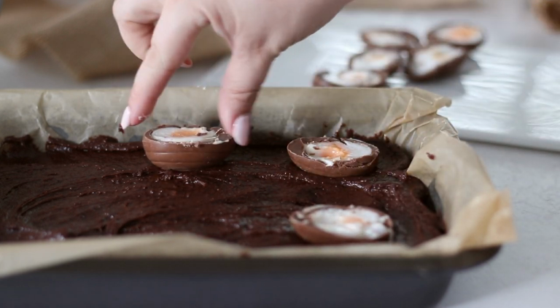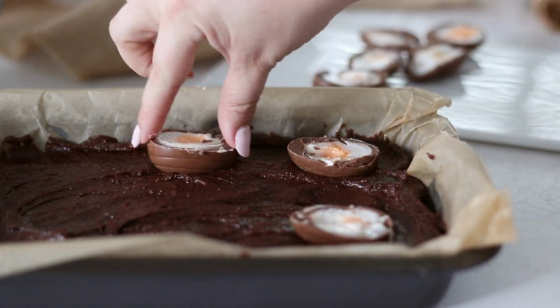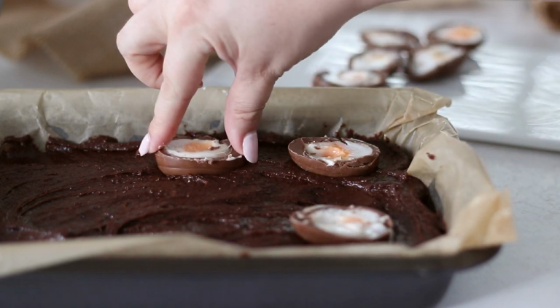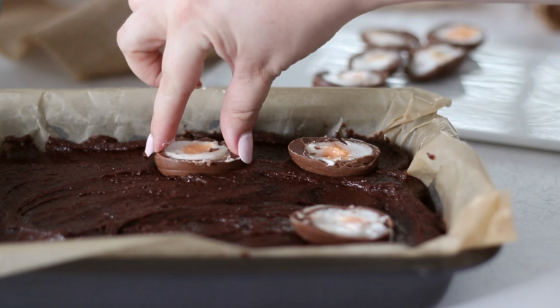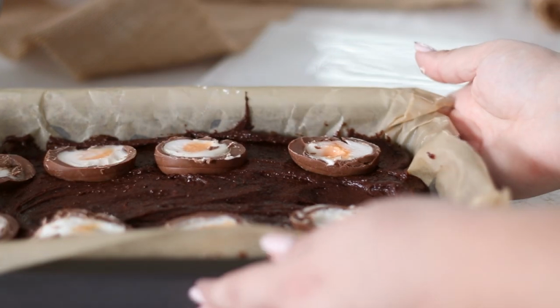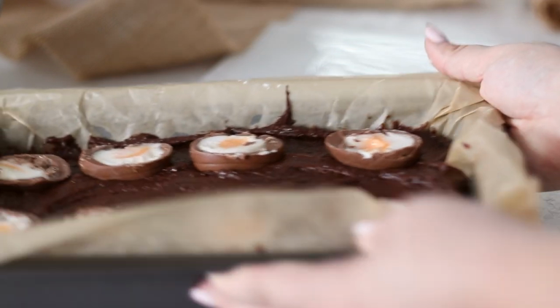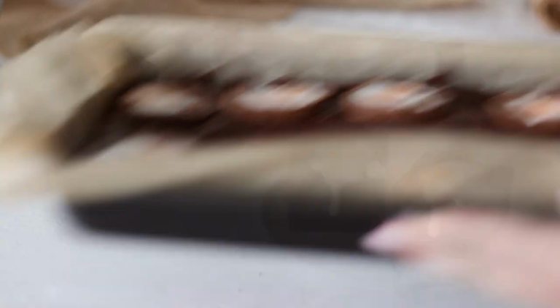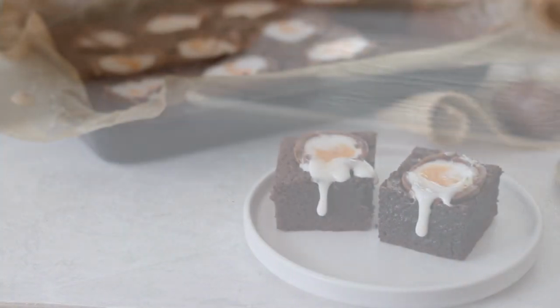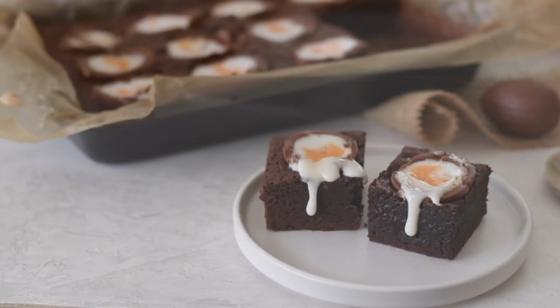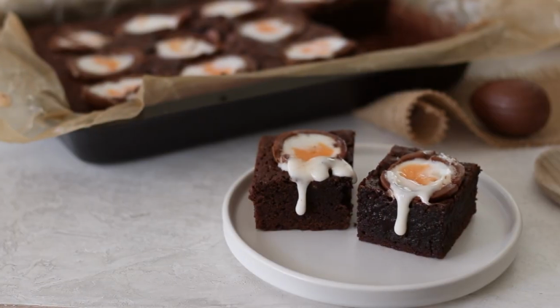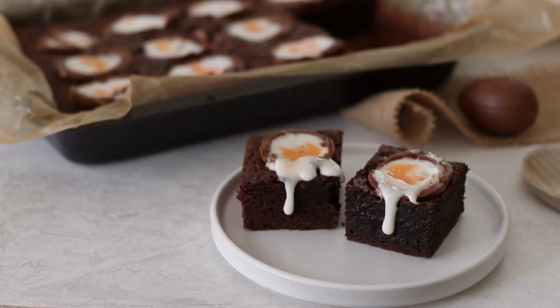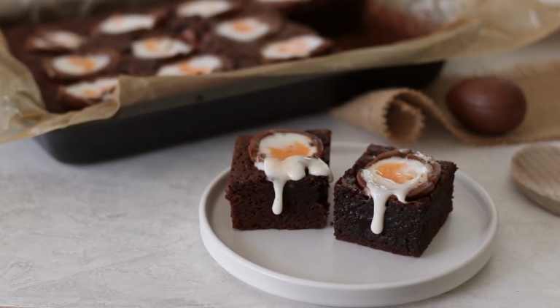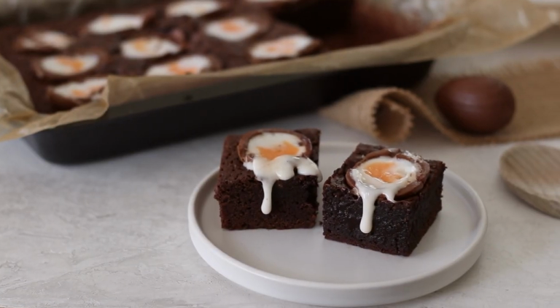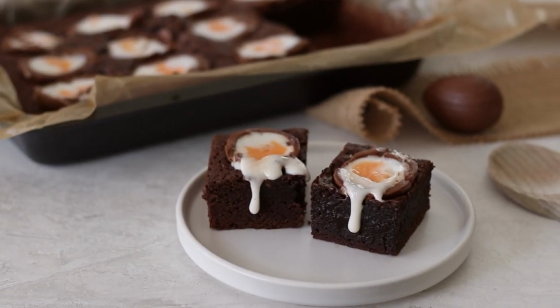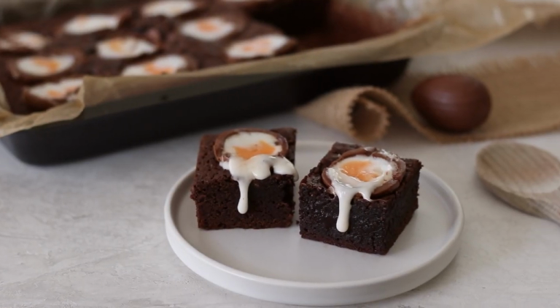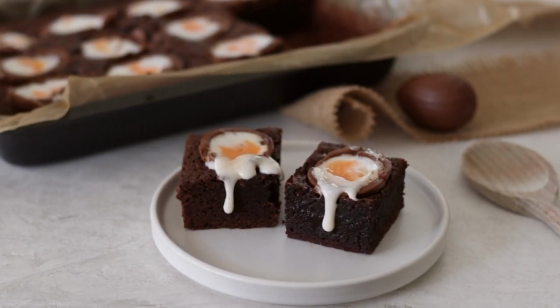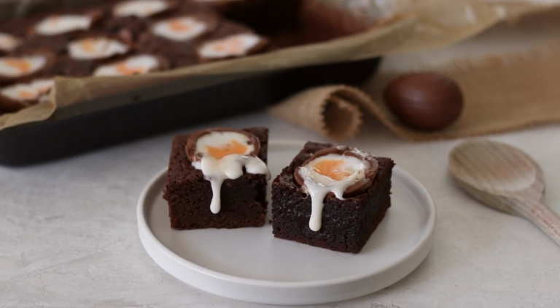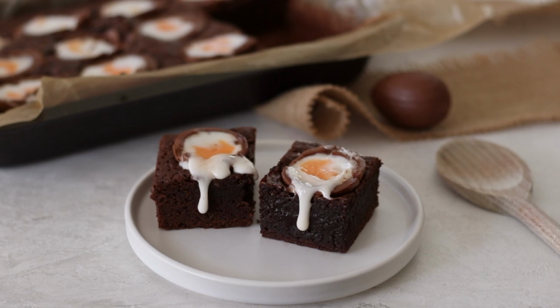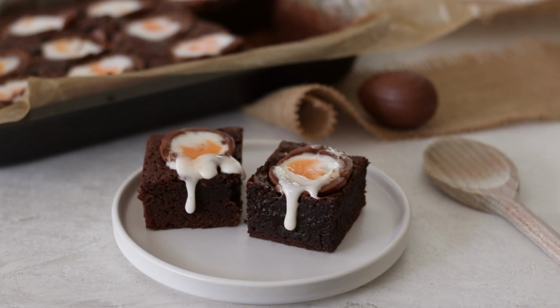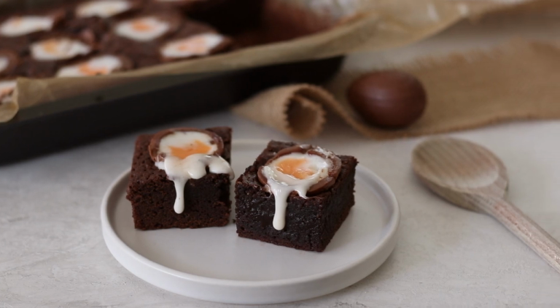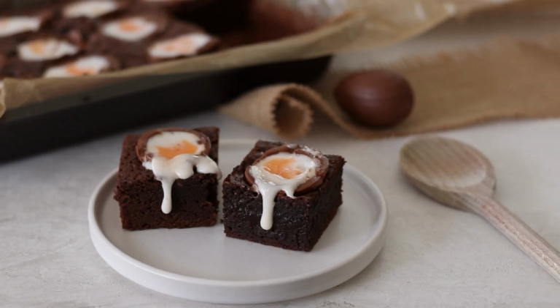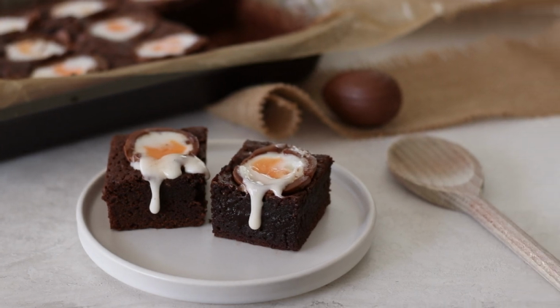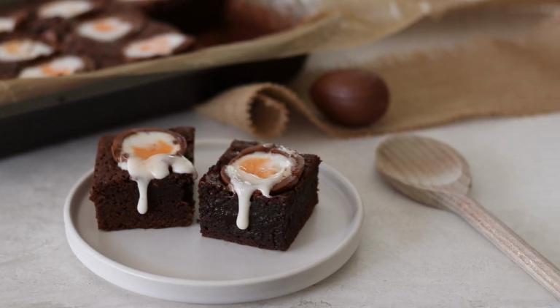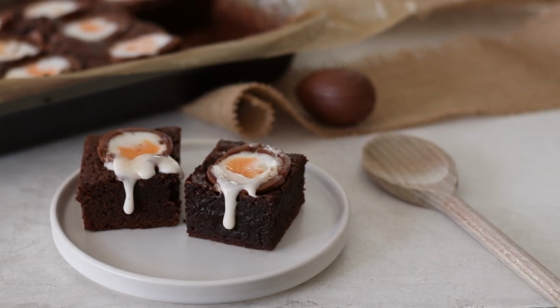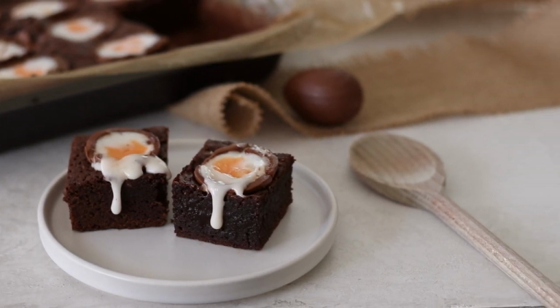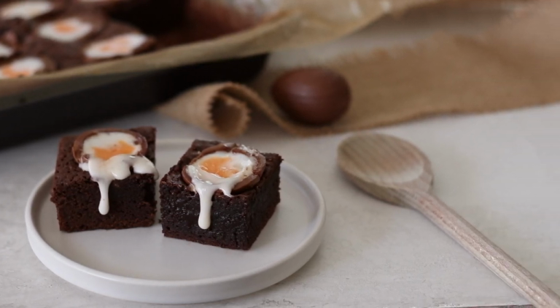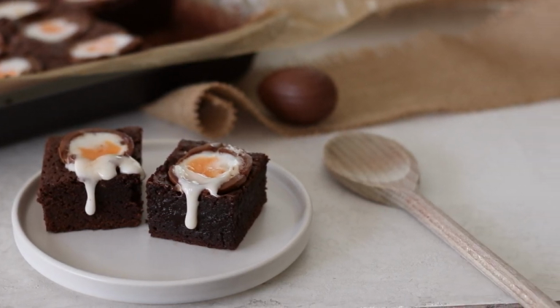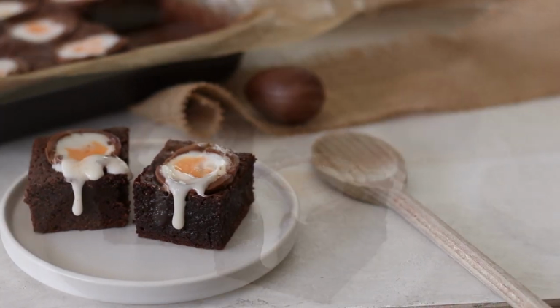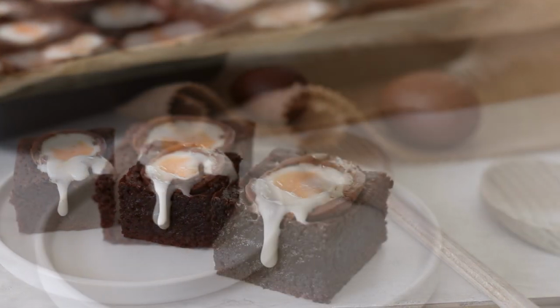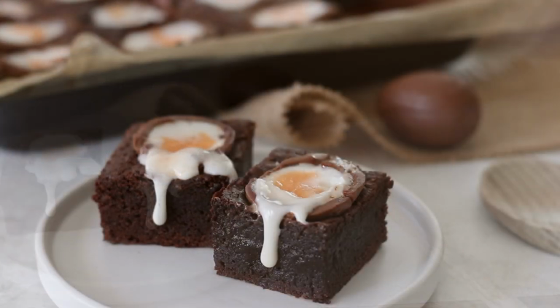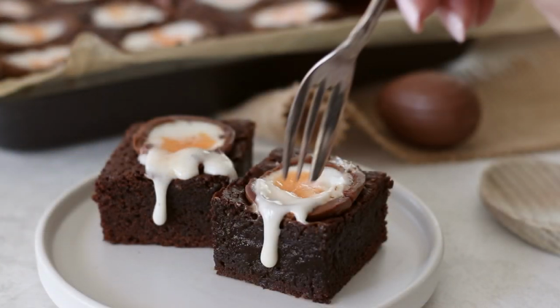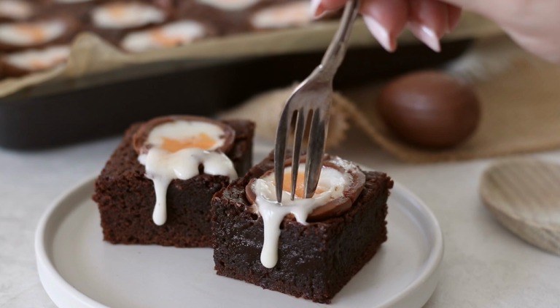Cool the brownie completely on a wire rack before slicing it into pieces. I hope you enjoyed this recipe and try it out for Easter. Thank you so much for watching and I will see you in my next video. Bye bye!